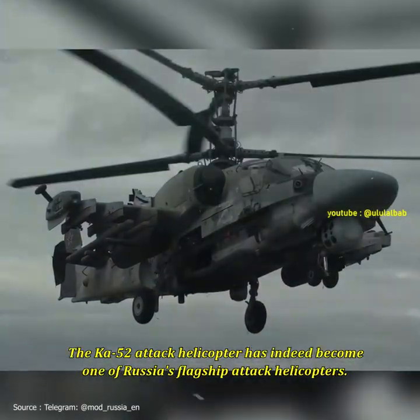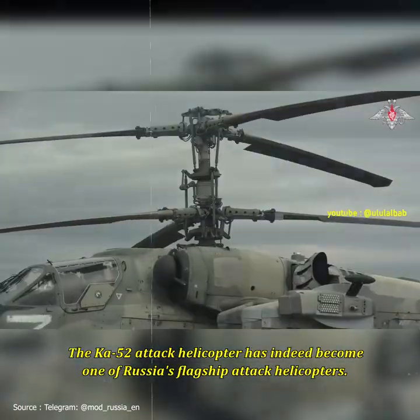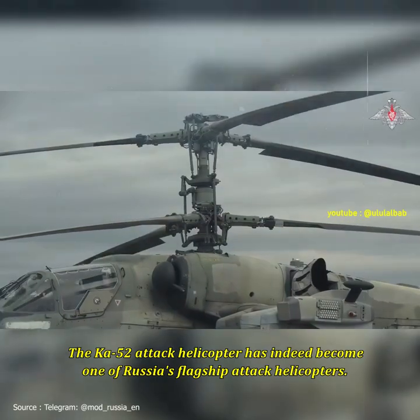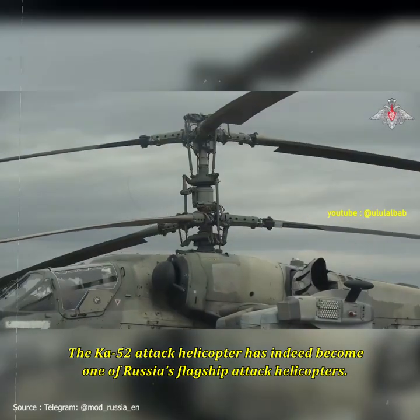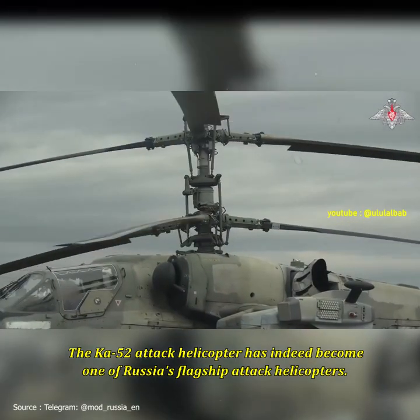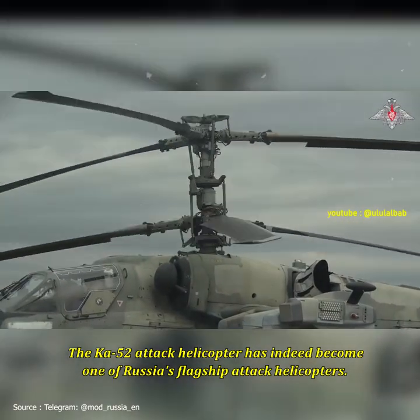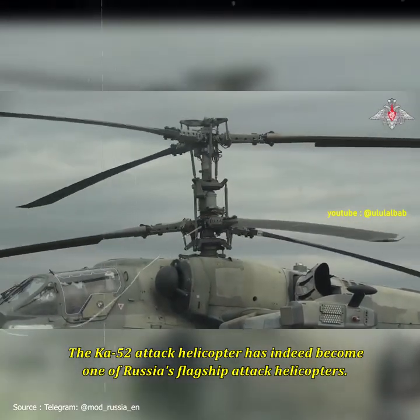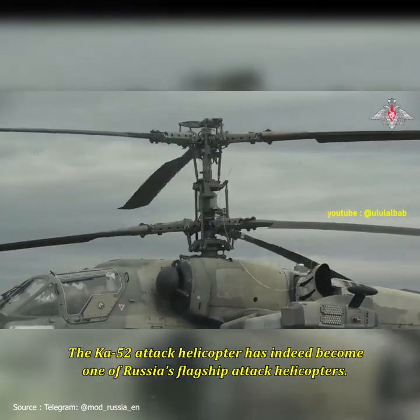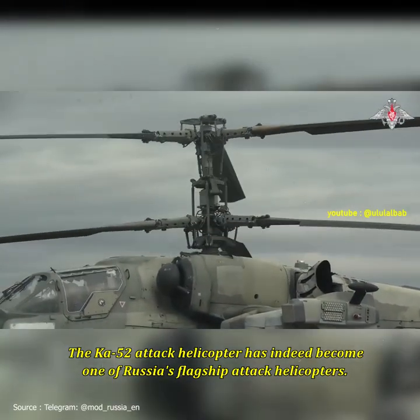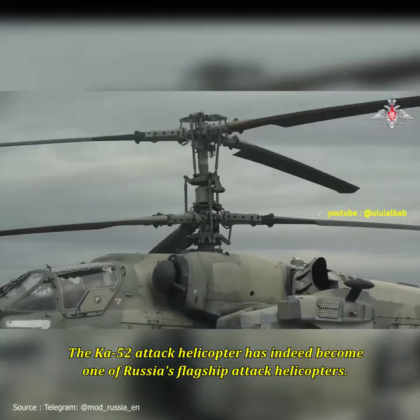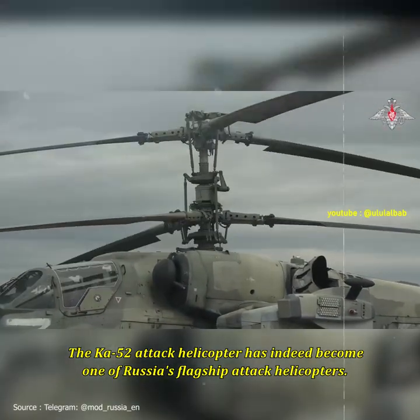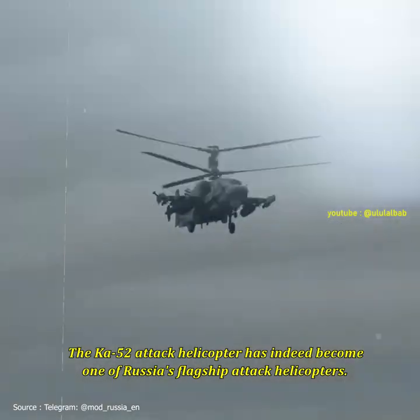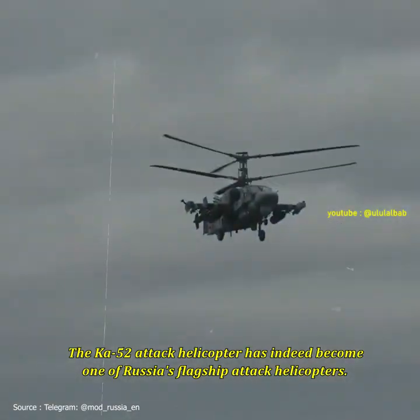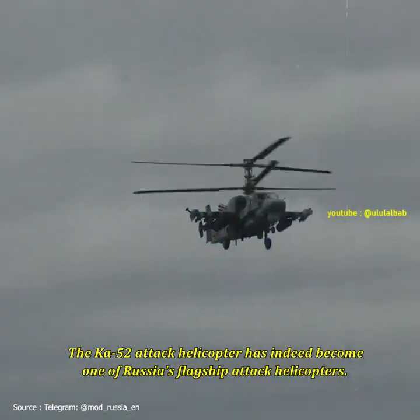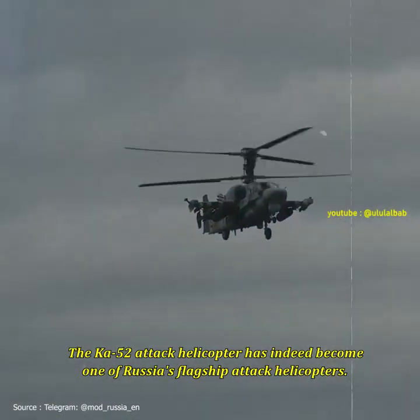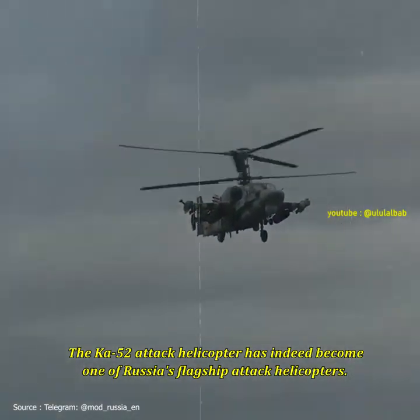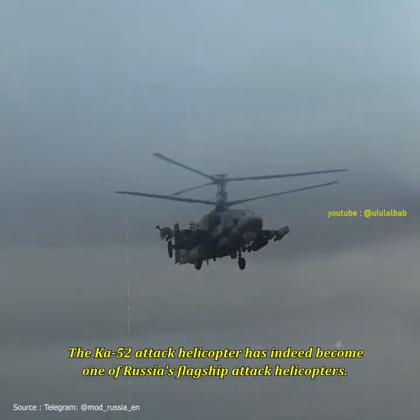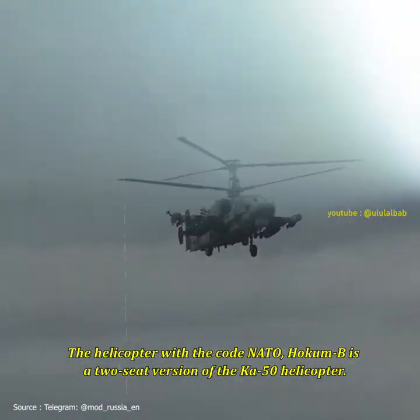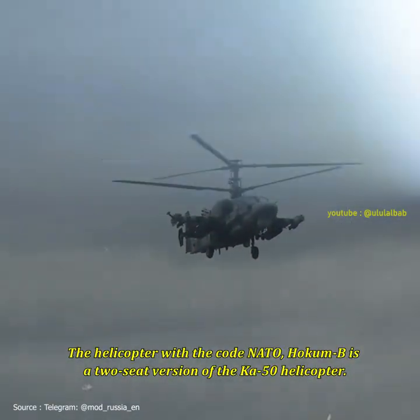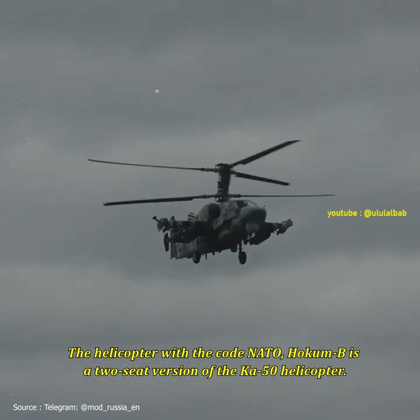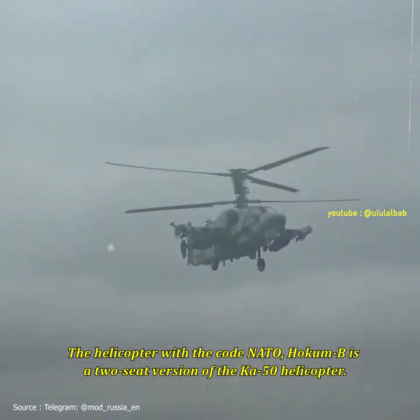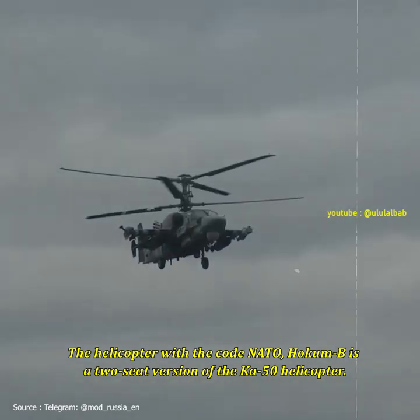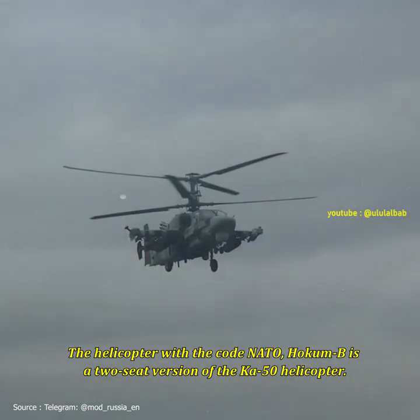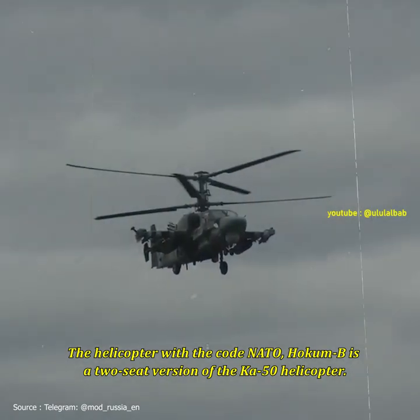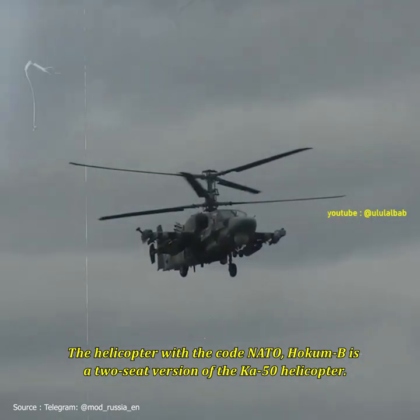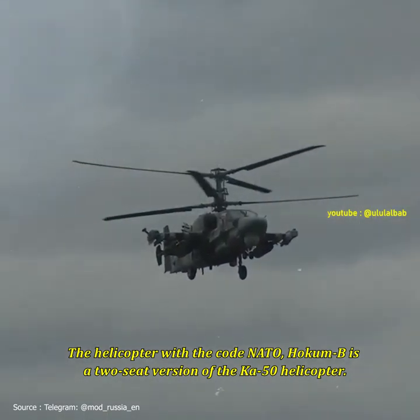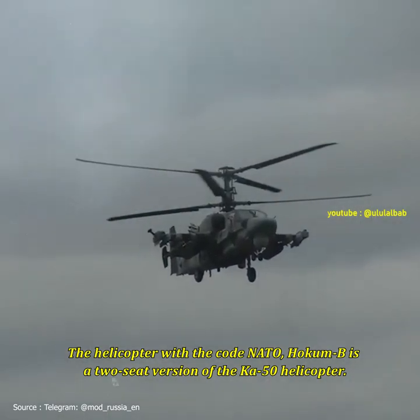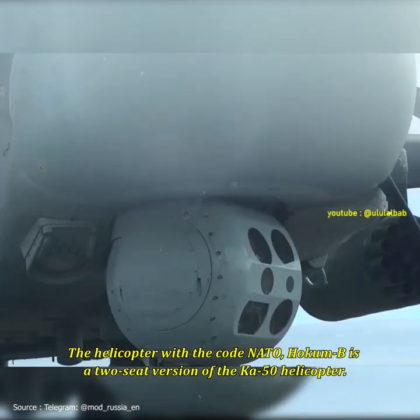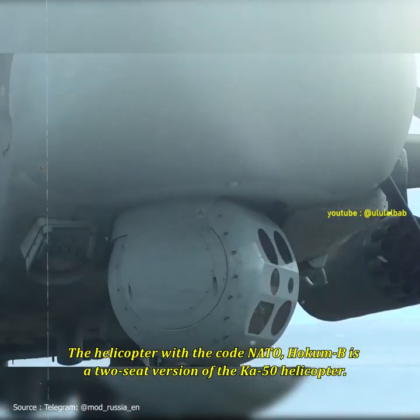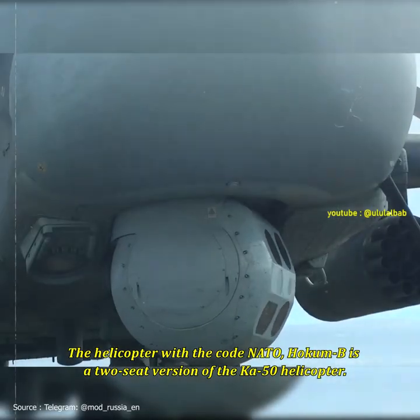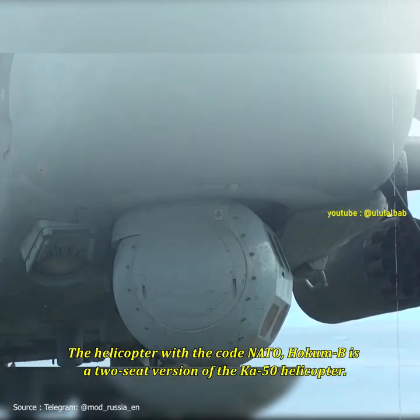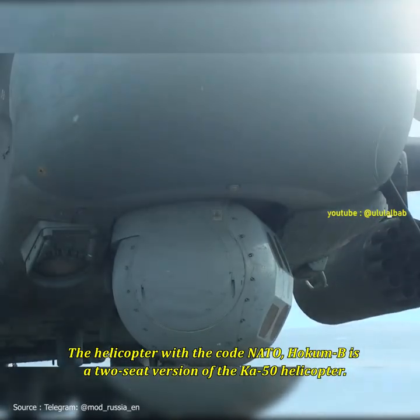The Ka-52 attack helicopter has become one of Russia's flagship attack helicopters. The helicopter, with the NATO code HOKUM-B, is a two-seat version of the Ka-50 helicopter.